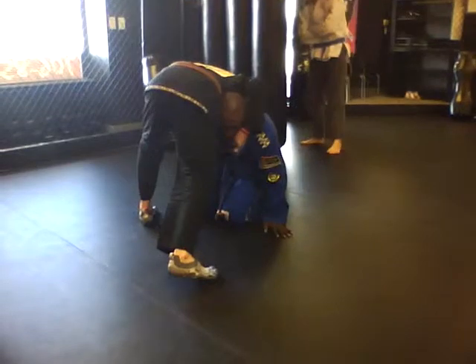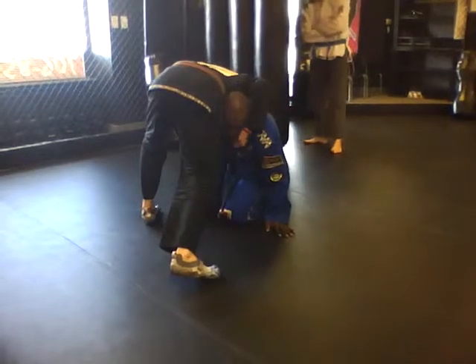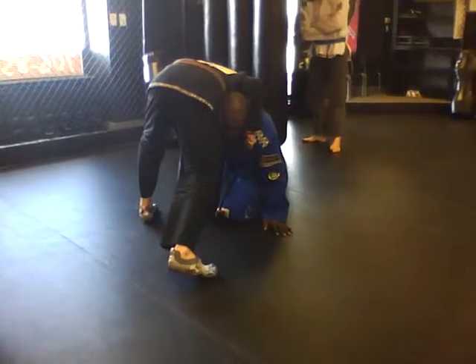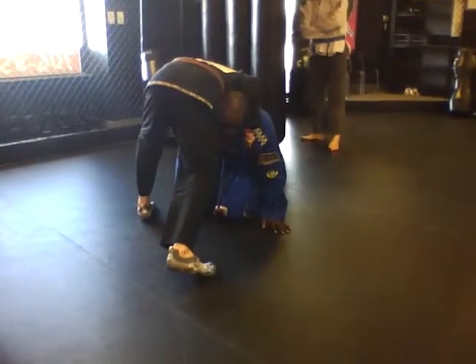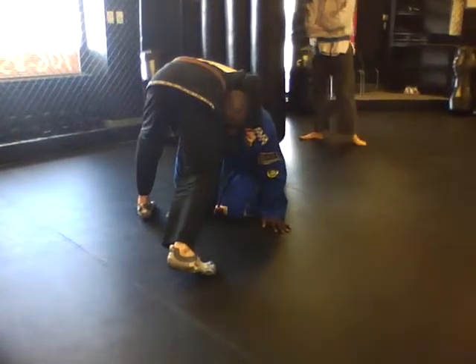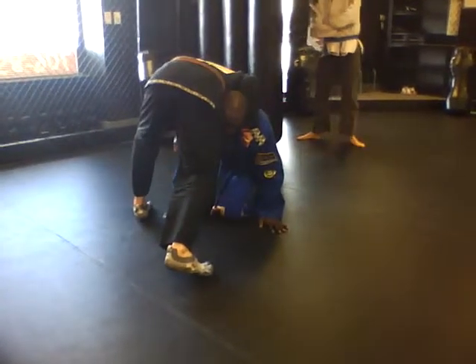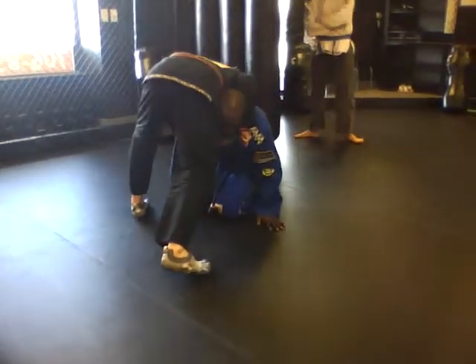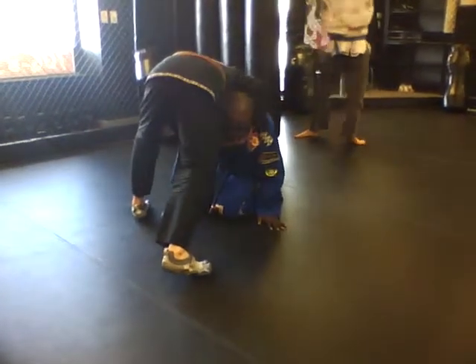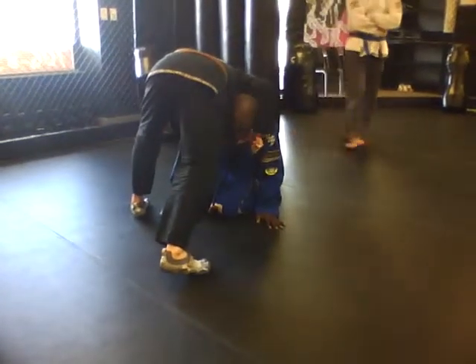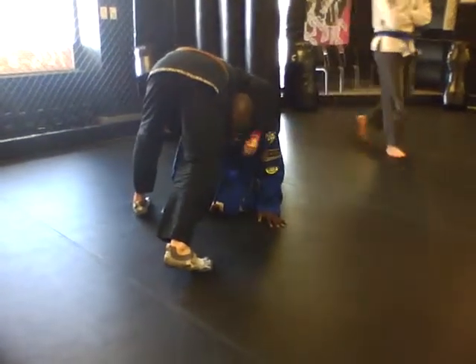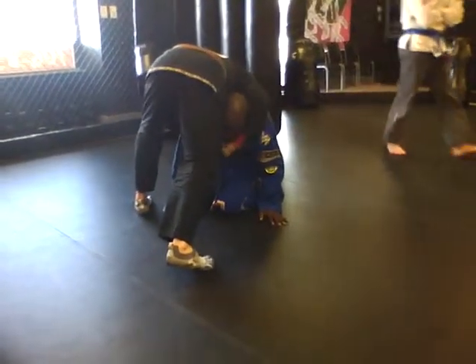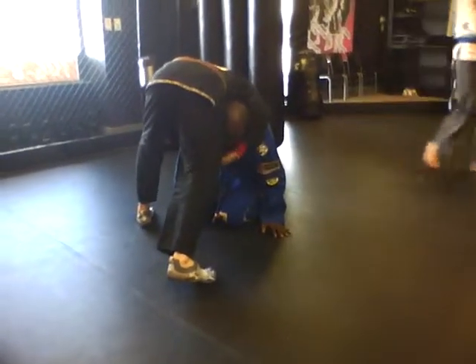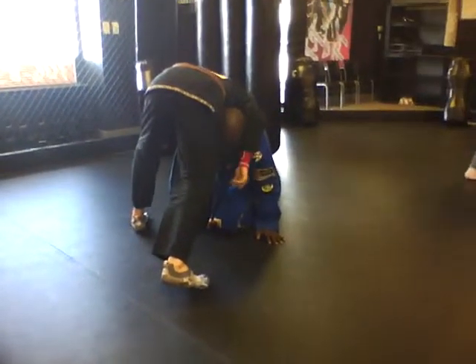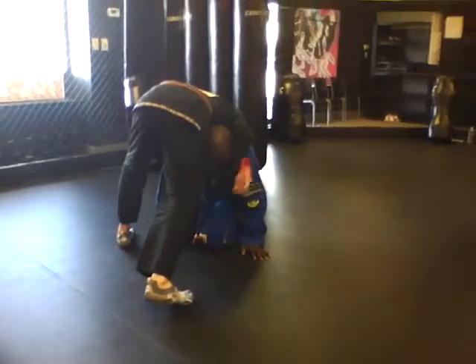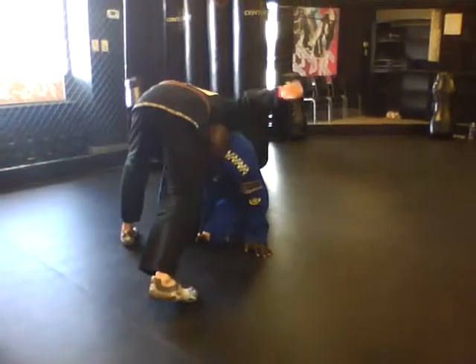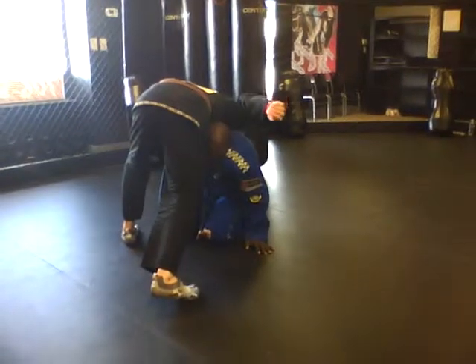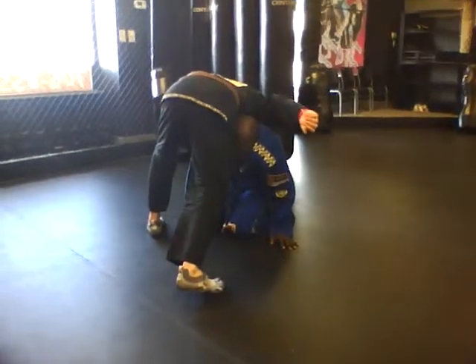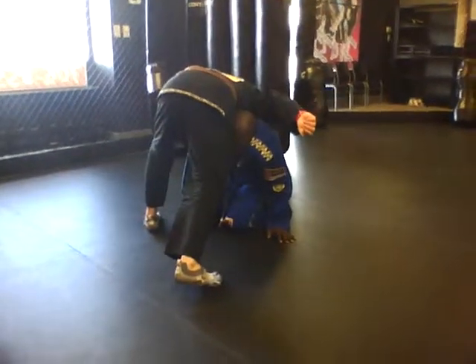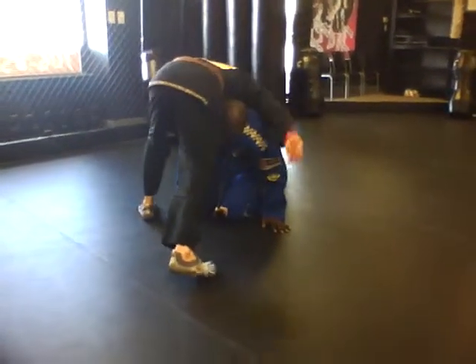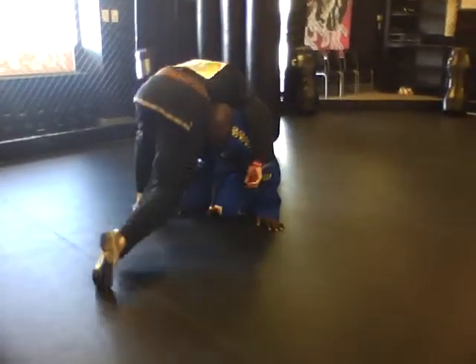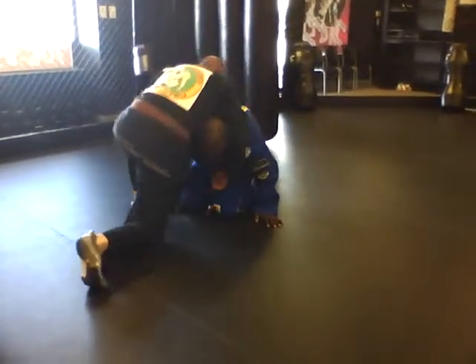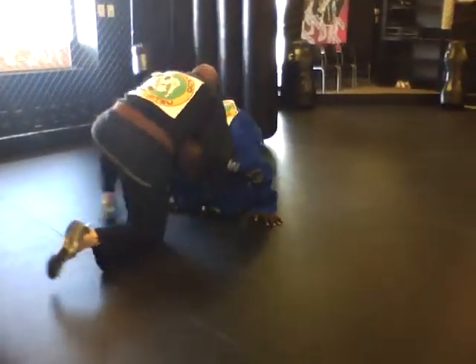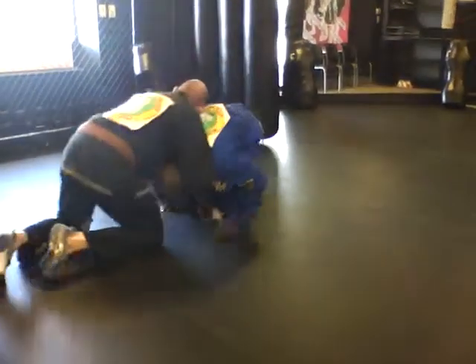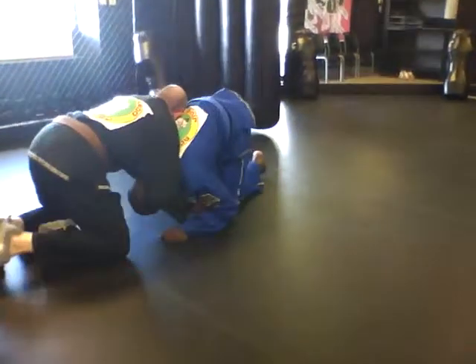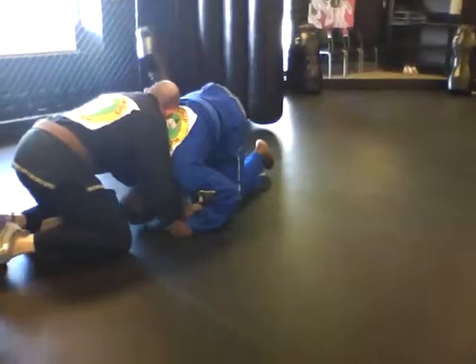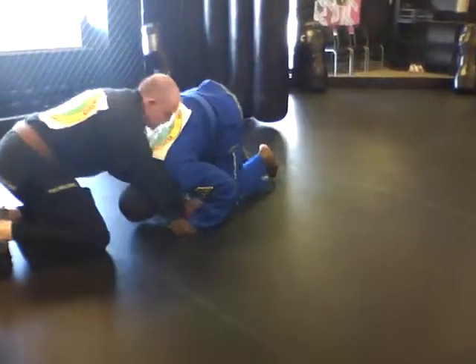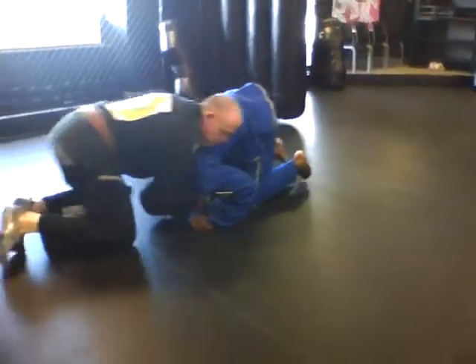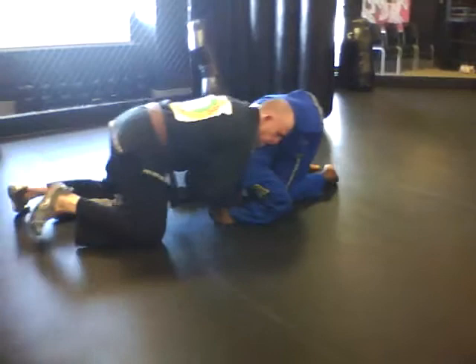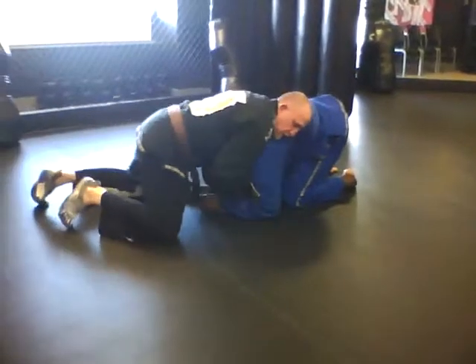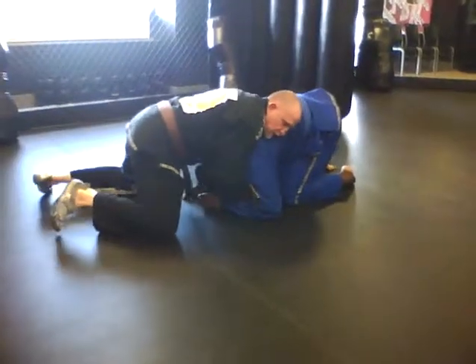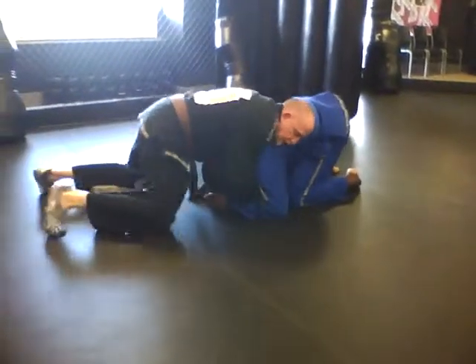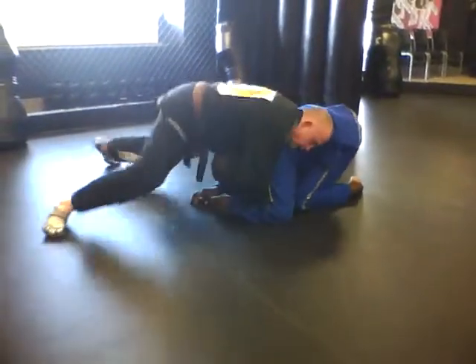I just peel it back, get your hand in and wrap it around it so my thumb is inside. So, that position — I've got this.